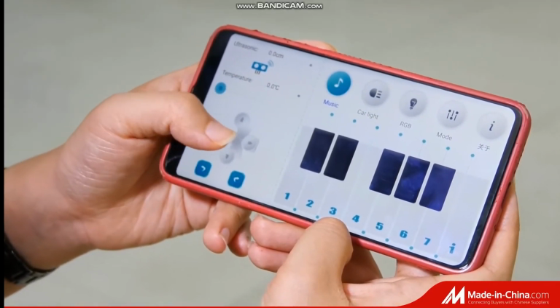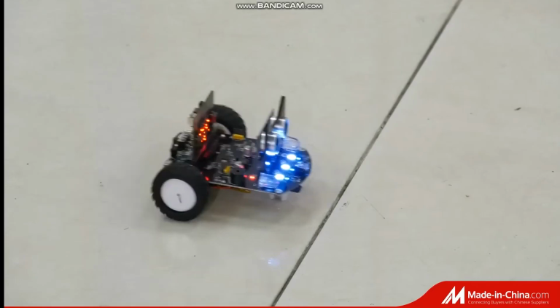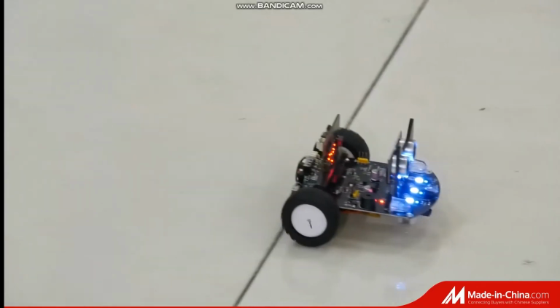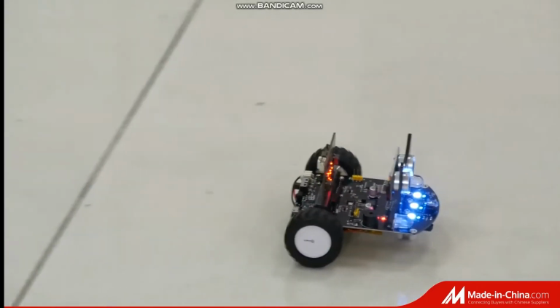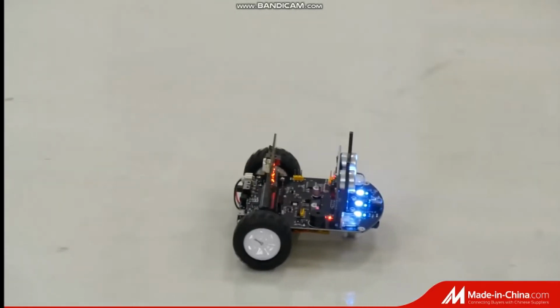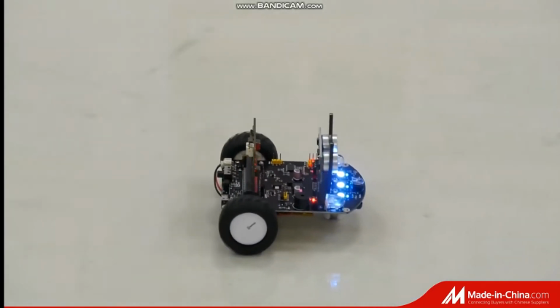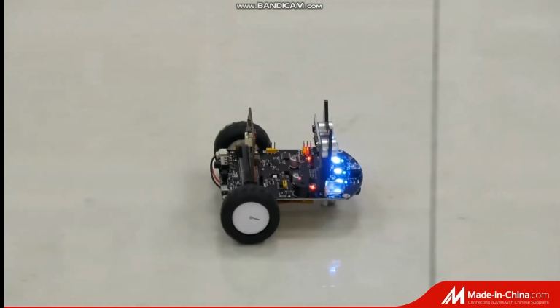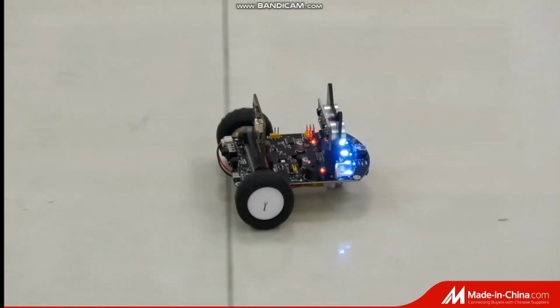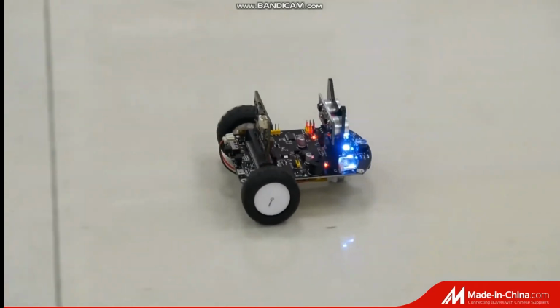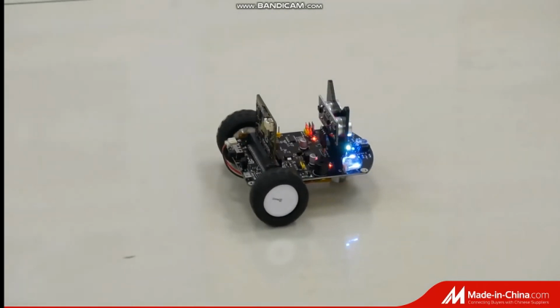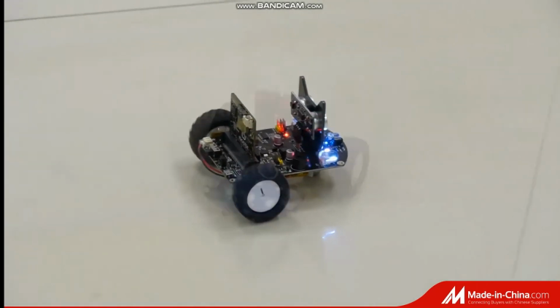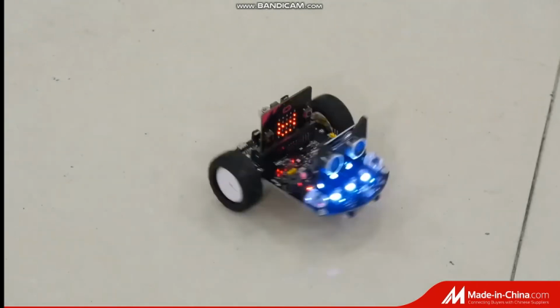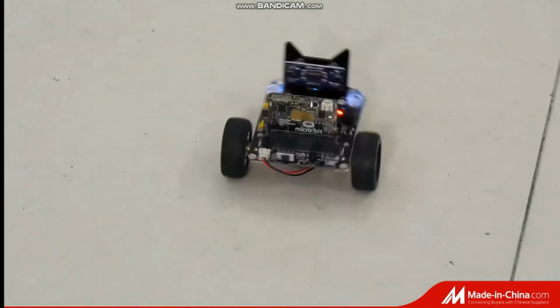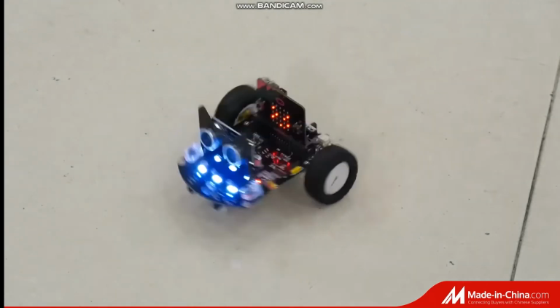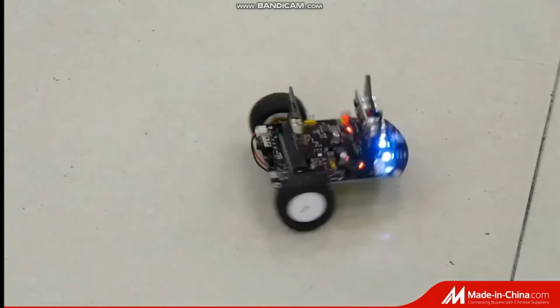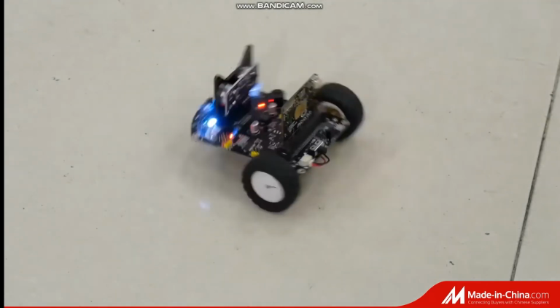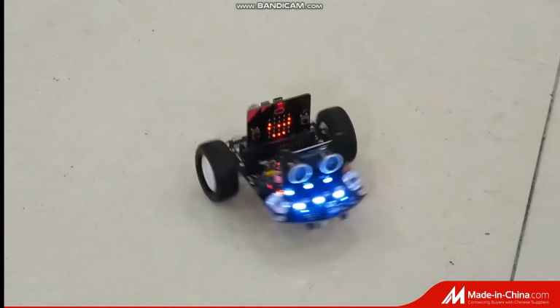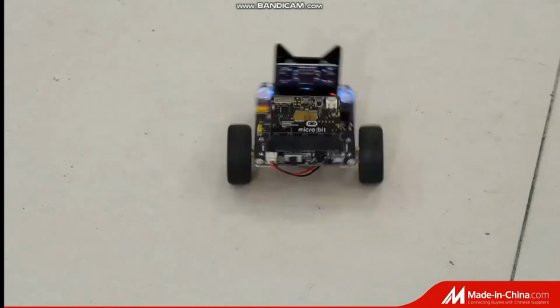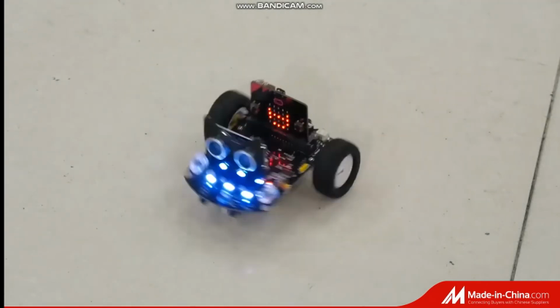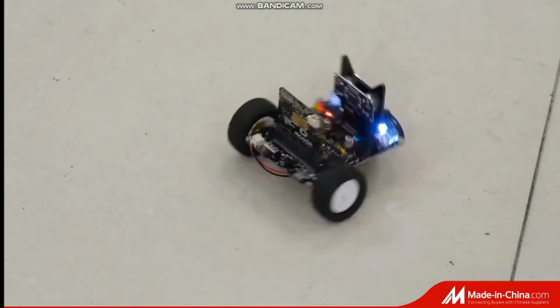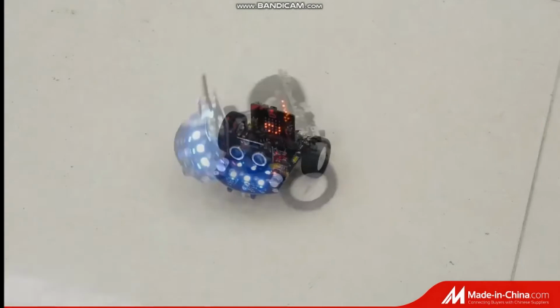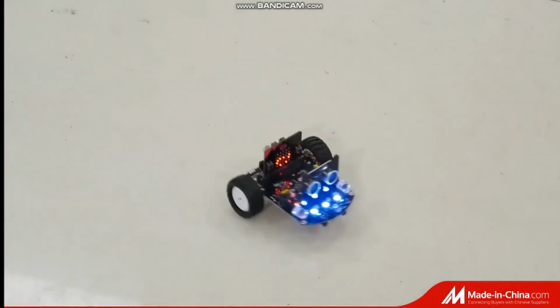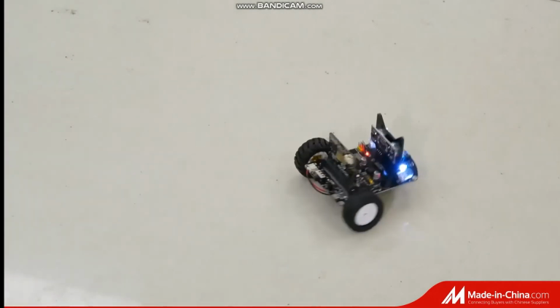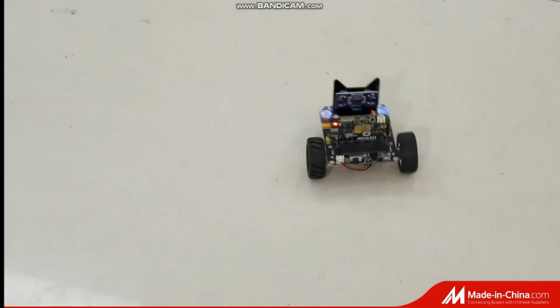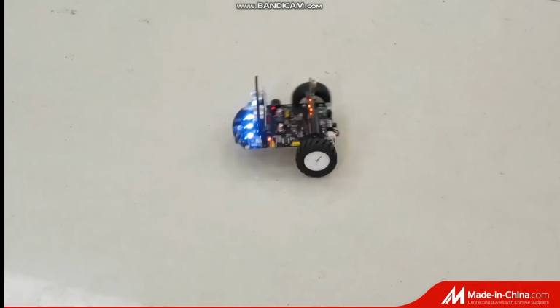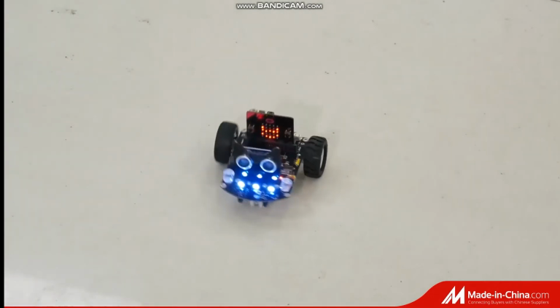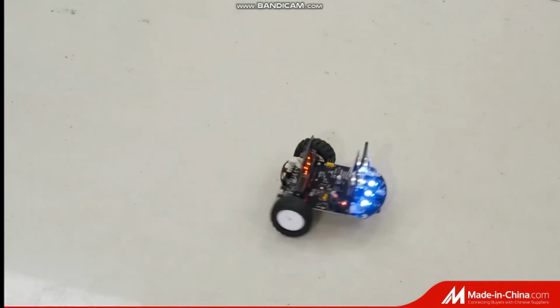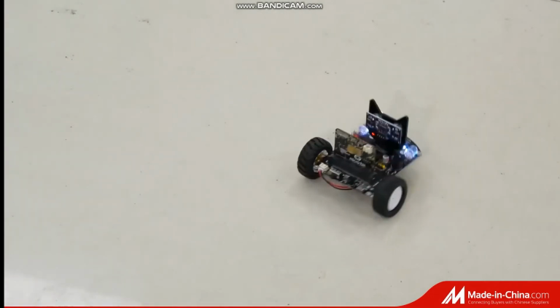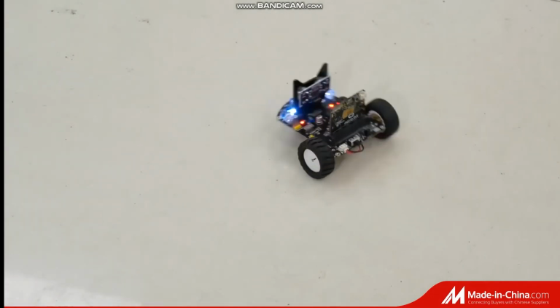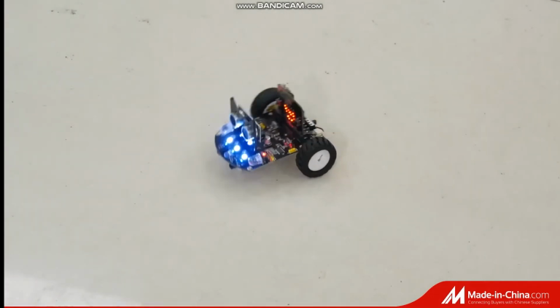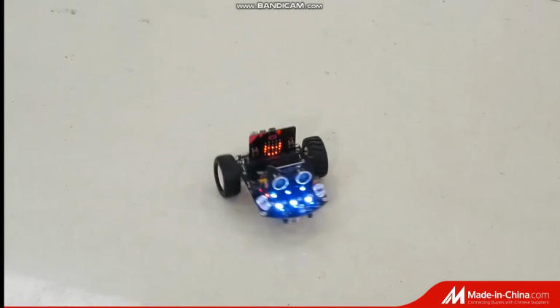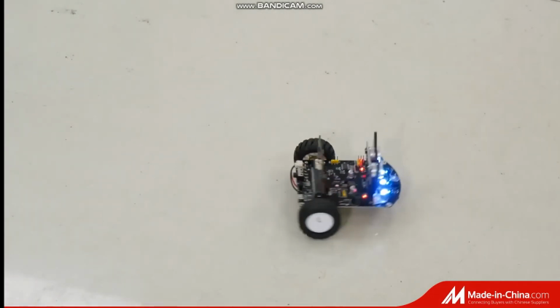In order to increase the program function, there are some LED lighting on the board. We have good product quality and professional service, providing appropriate robot solutions for your requirement.